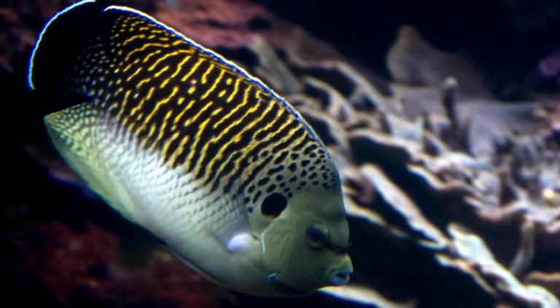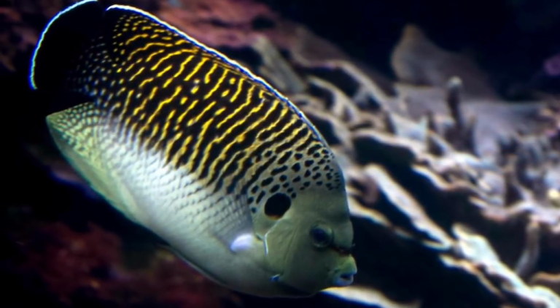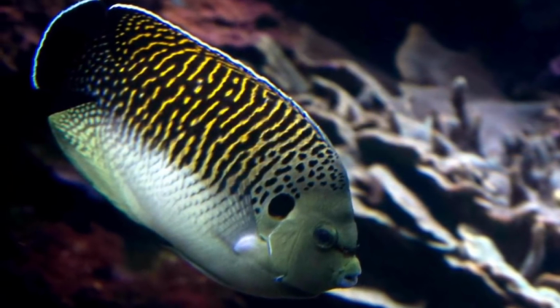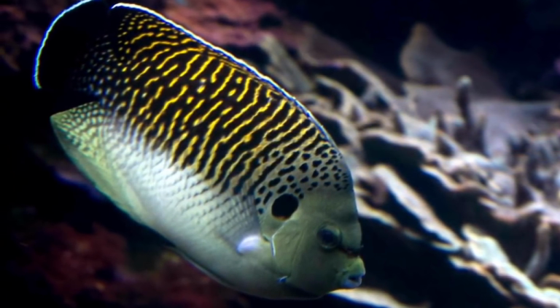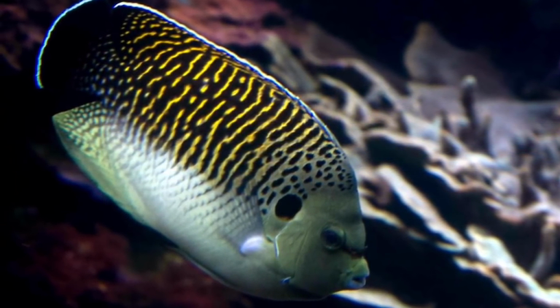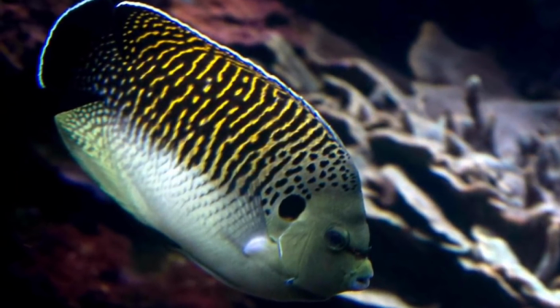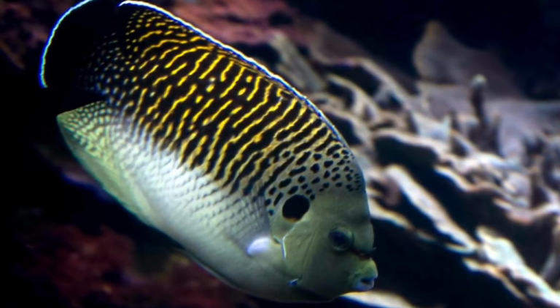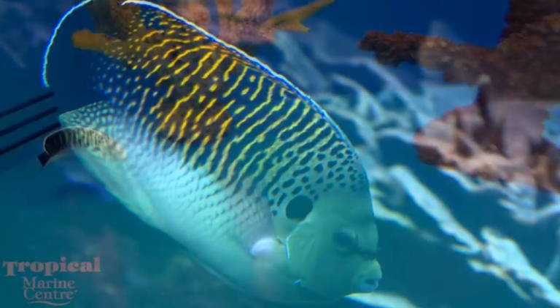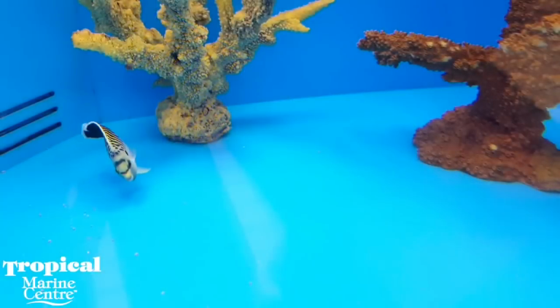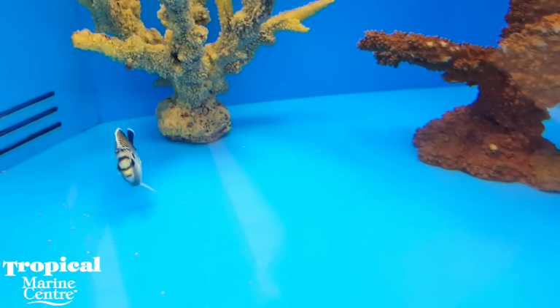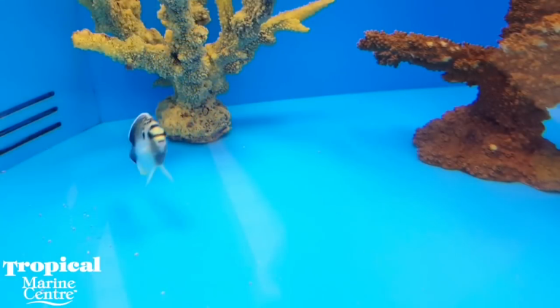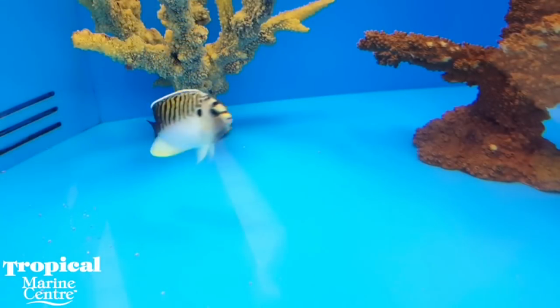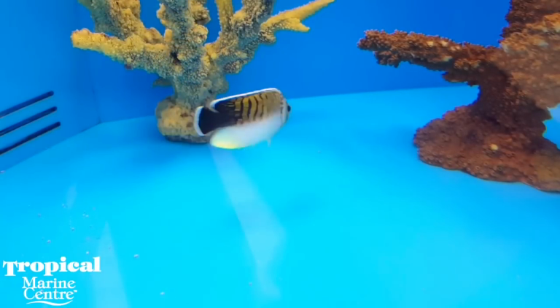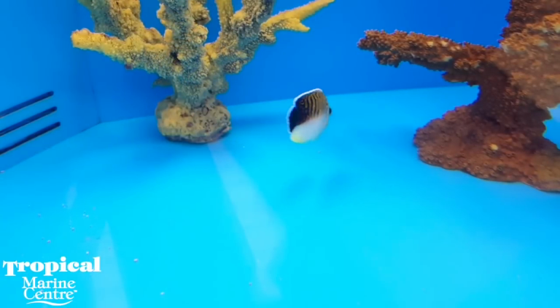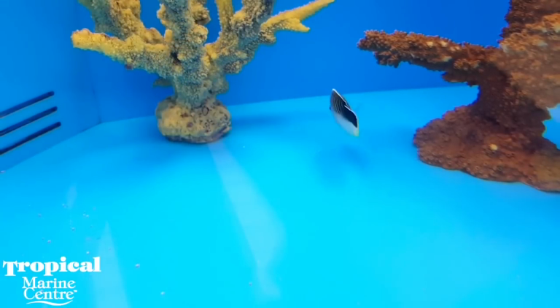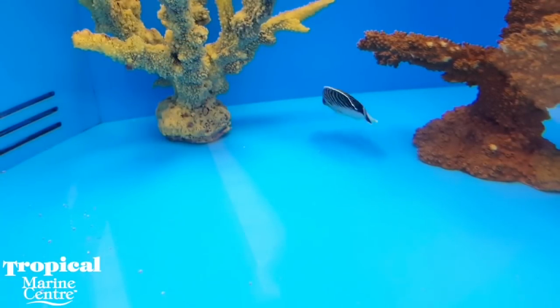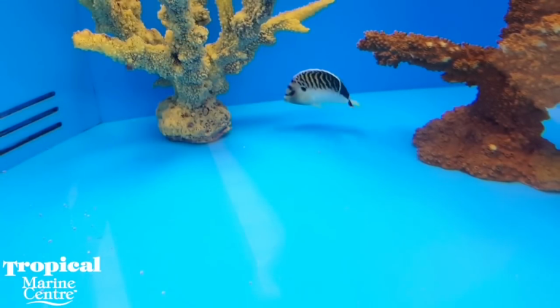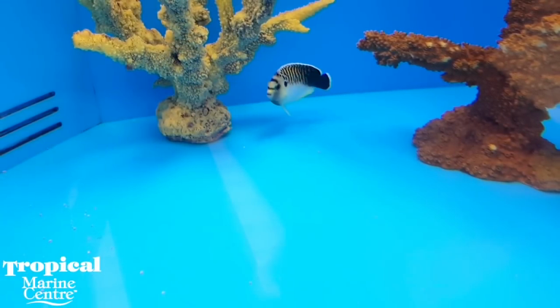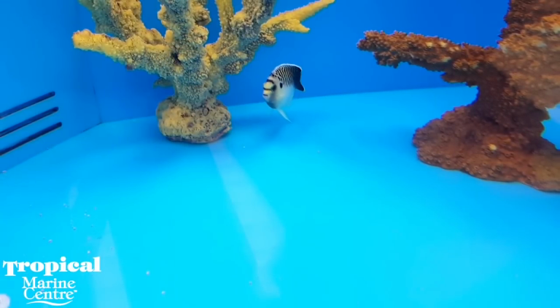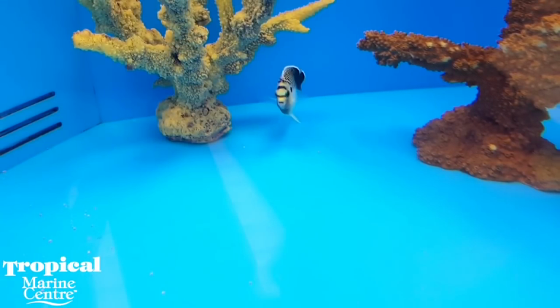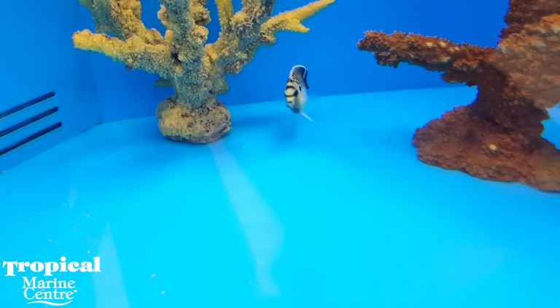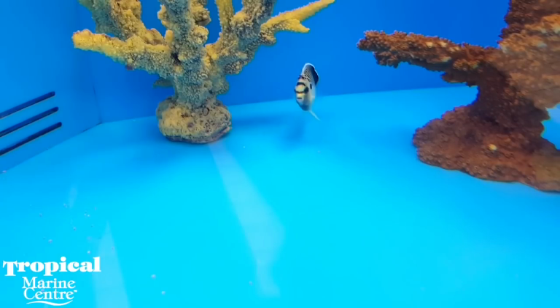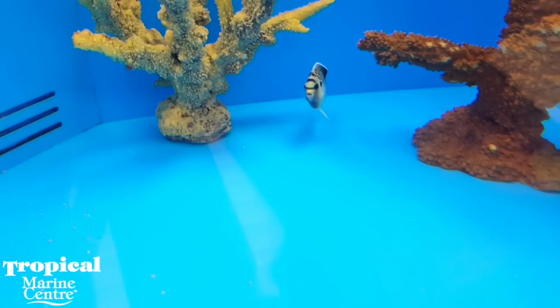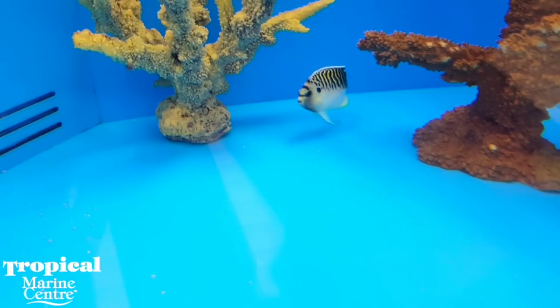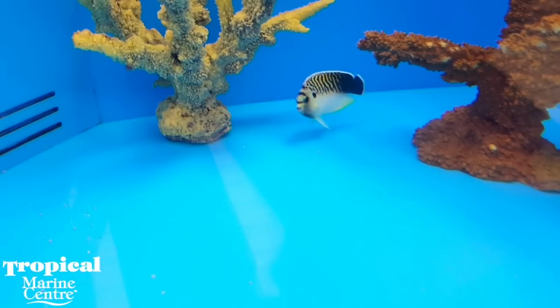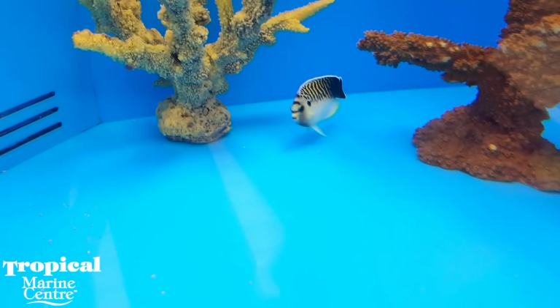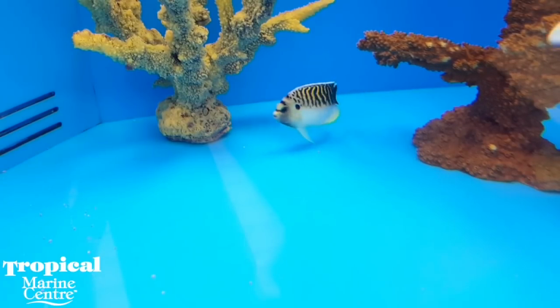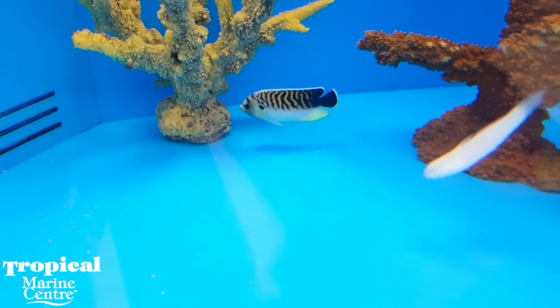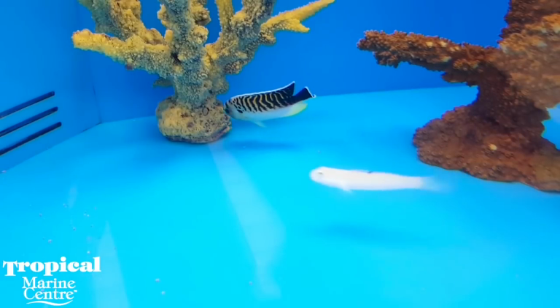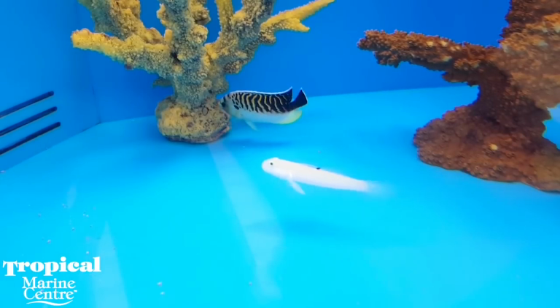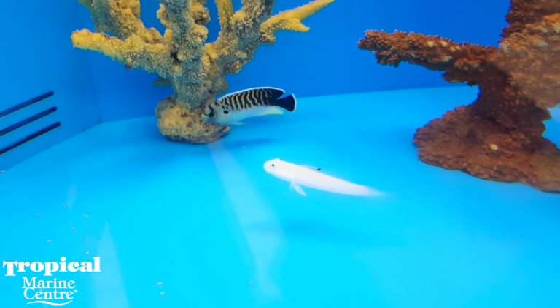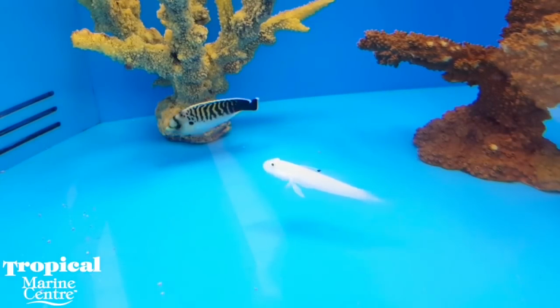The reason for their extreme price tag is because they aren't the easiest fish to catch. They are found off the coast of Africa, with juveniles being extremely shy and rarely seen, while adults prefer to hang out at a depth between 25 and 70 meters where the water is much cooler.